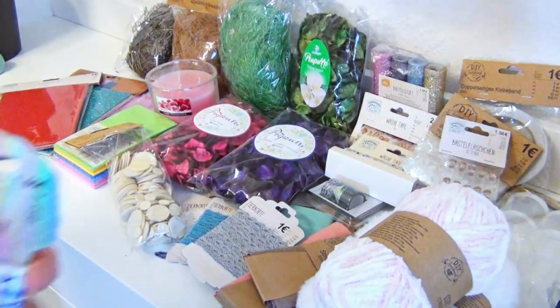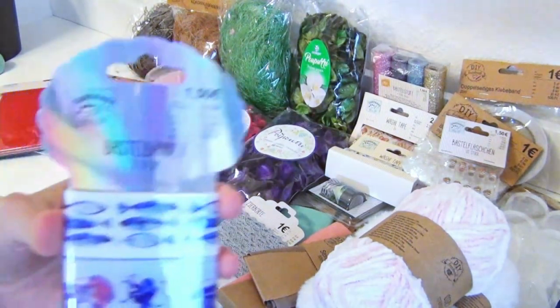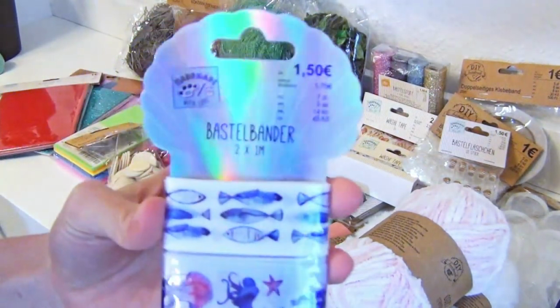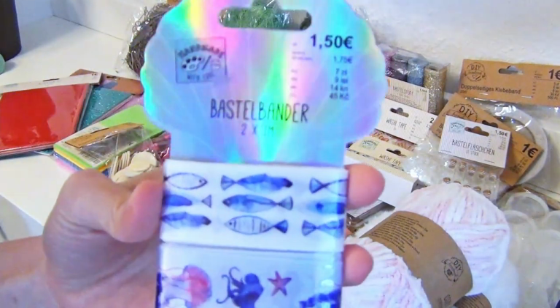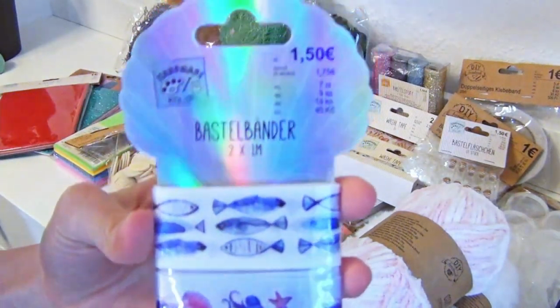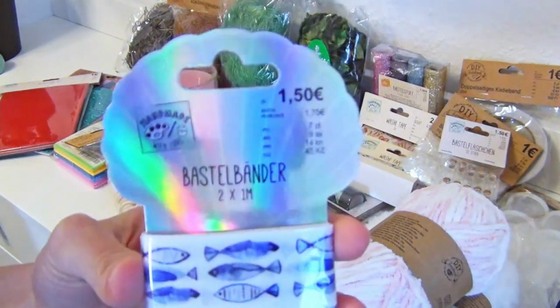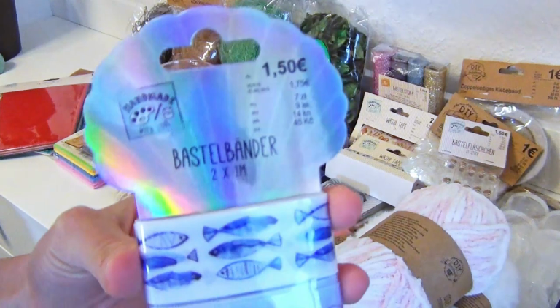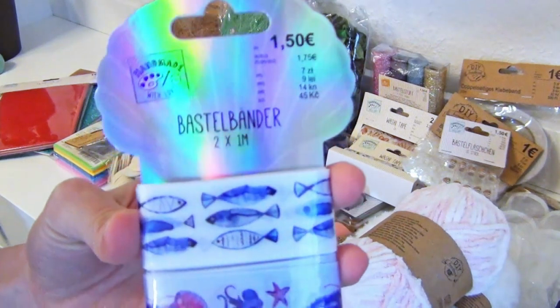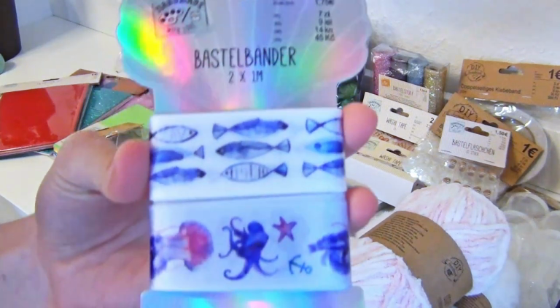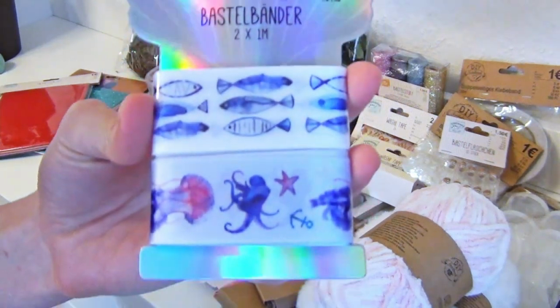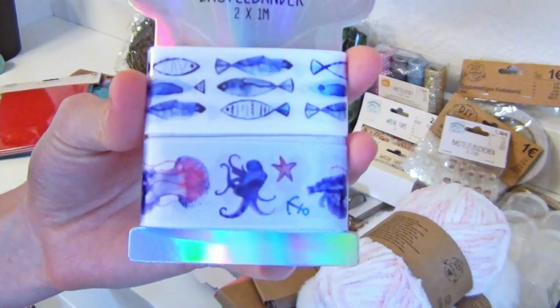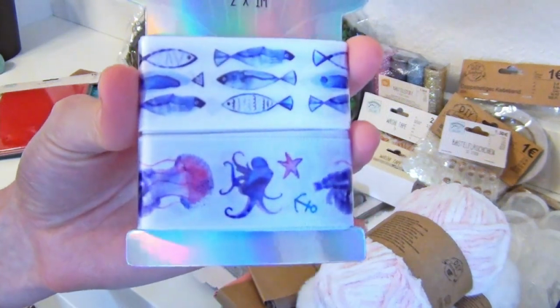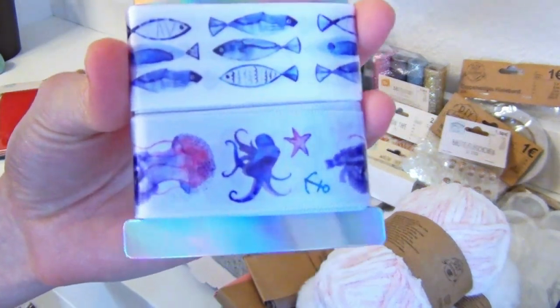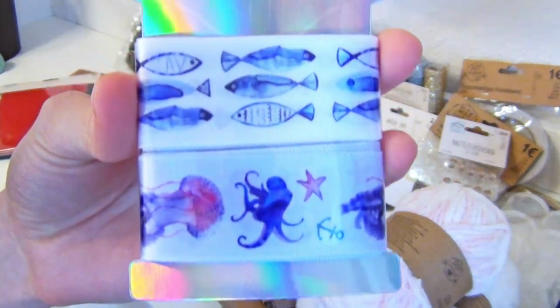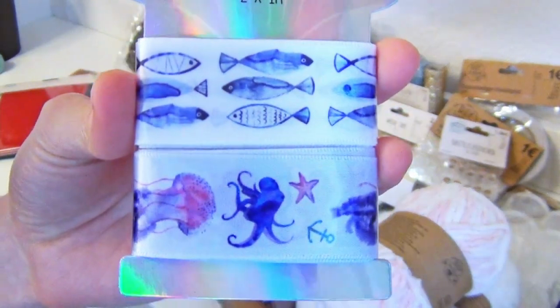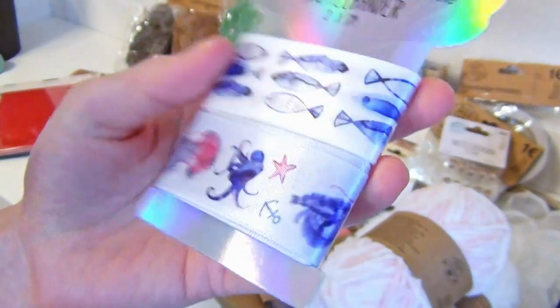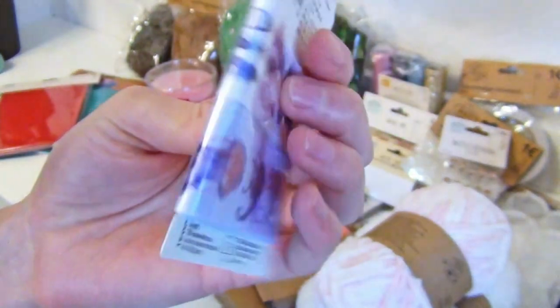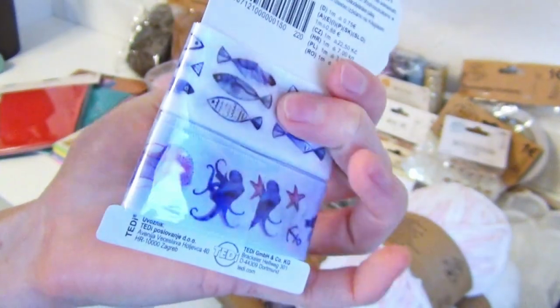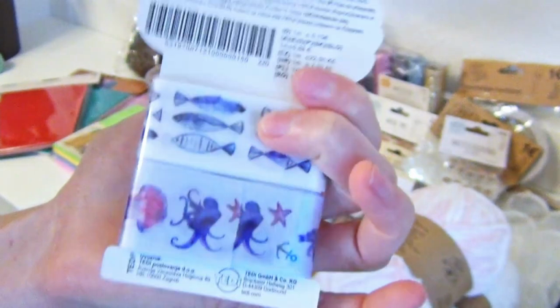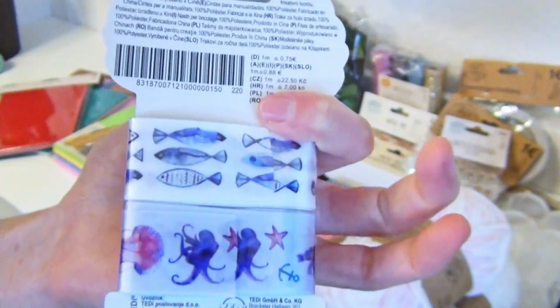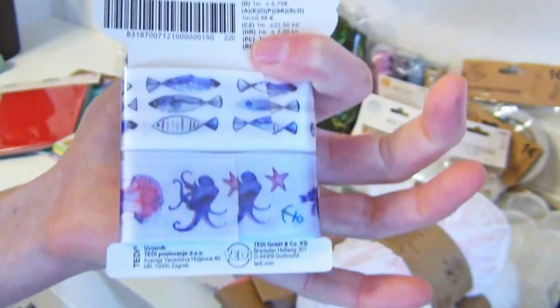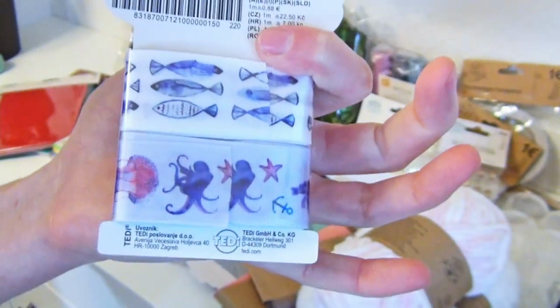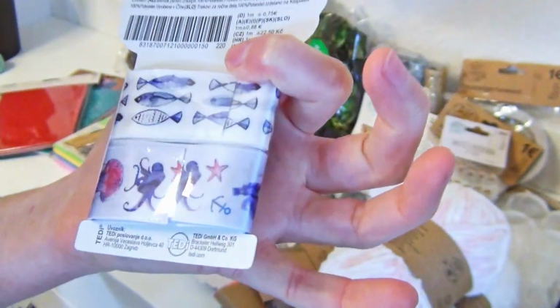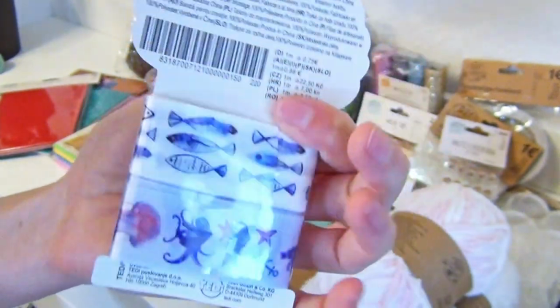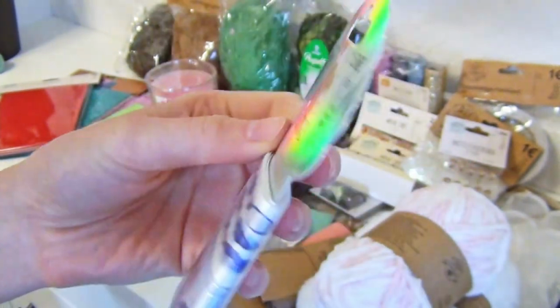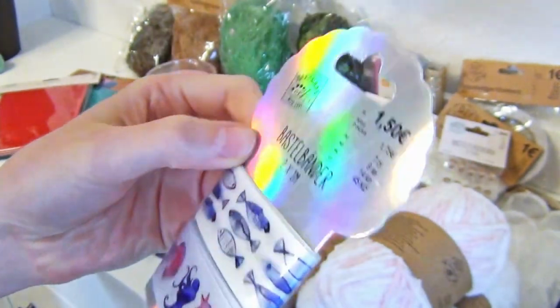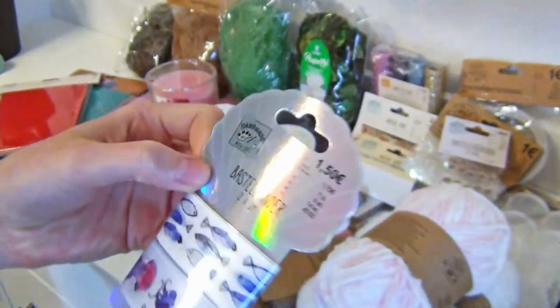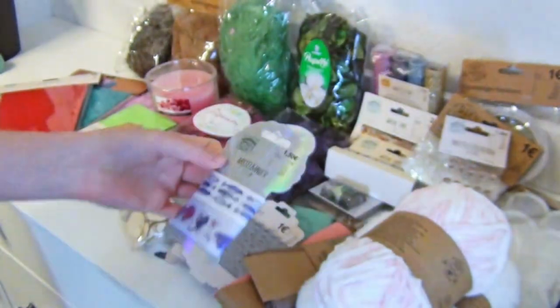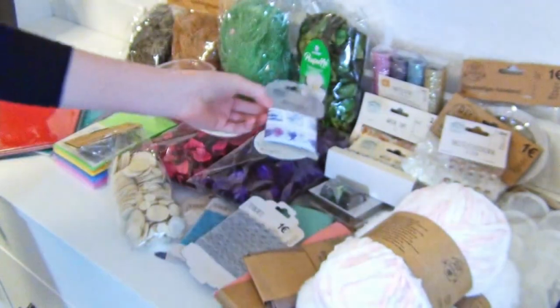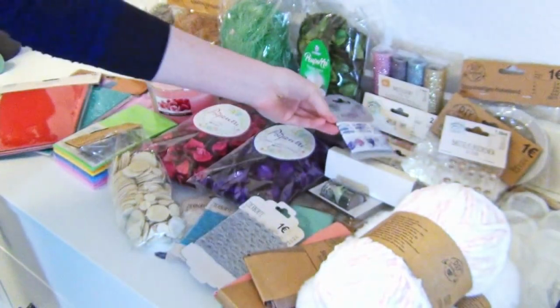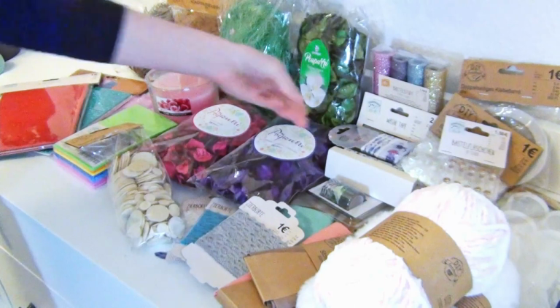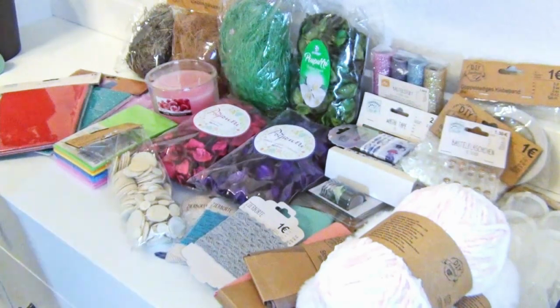For these ribbons I have no specific idea yet. I am afraid that the shimmery colors influenced me to buy this and not the urge to really want to use them. But maybe I find a purpose for them nevertheless.